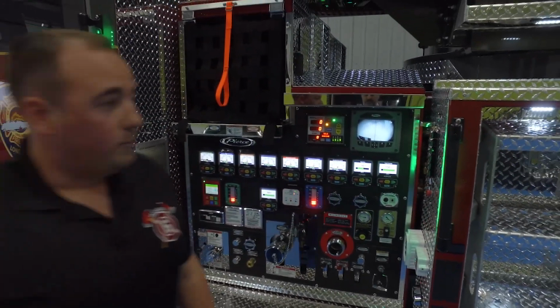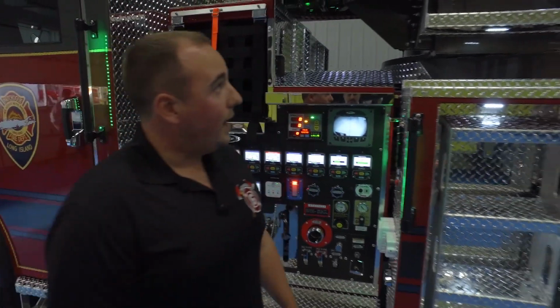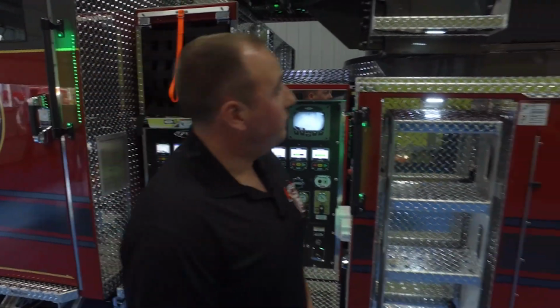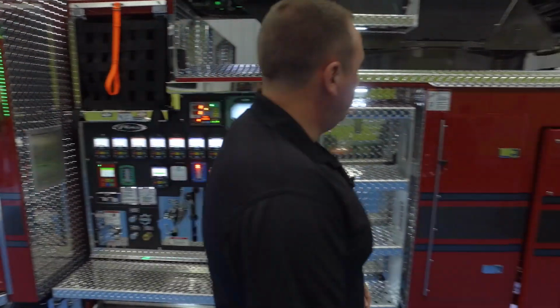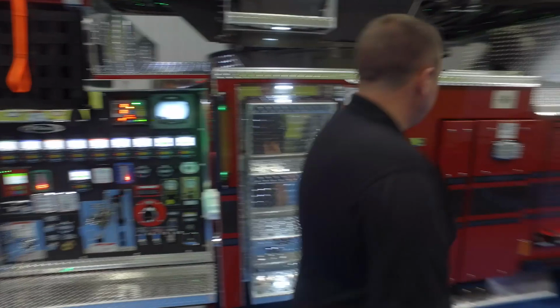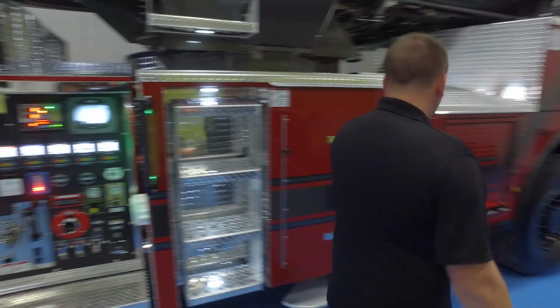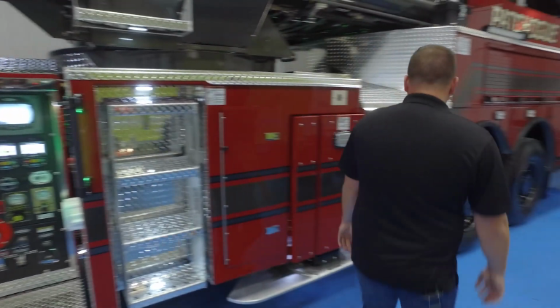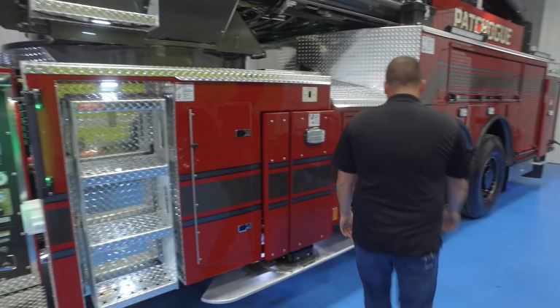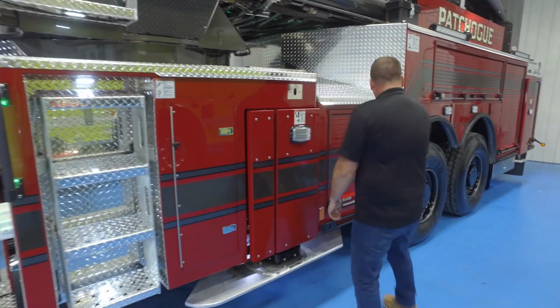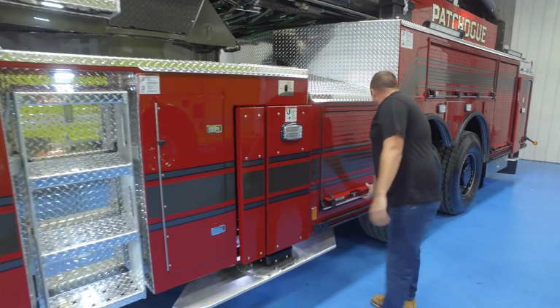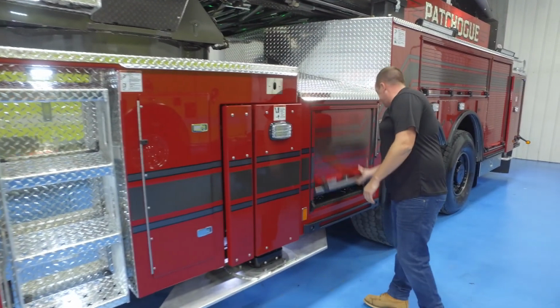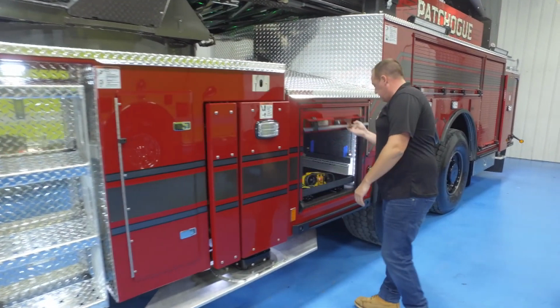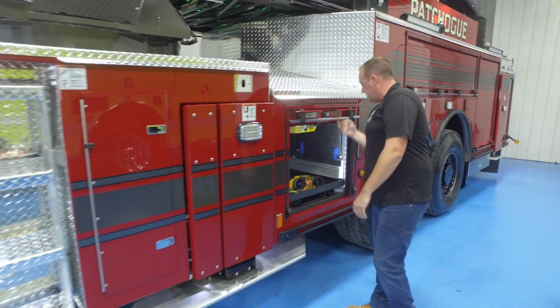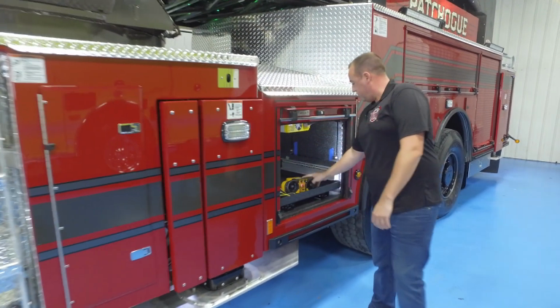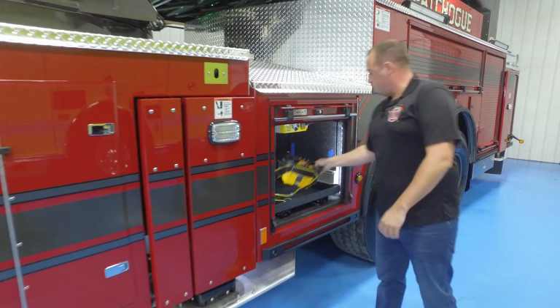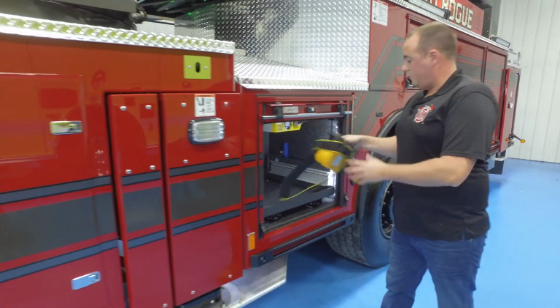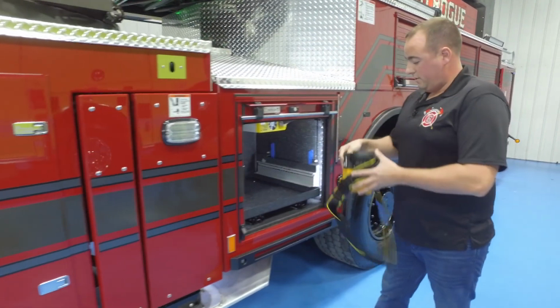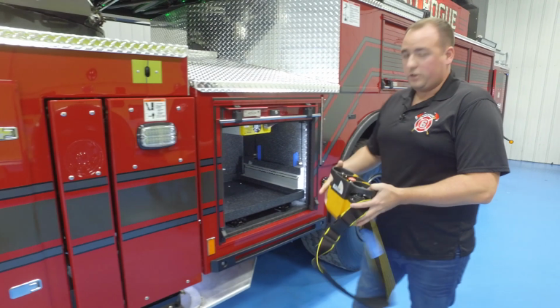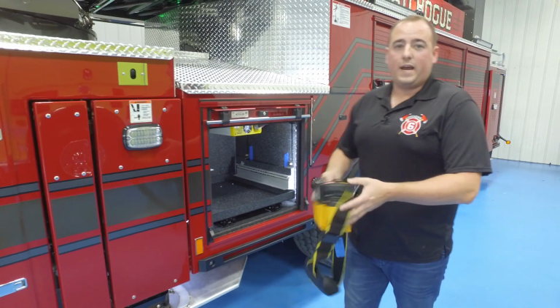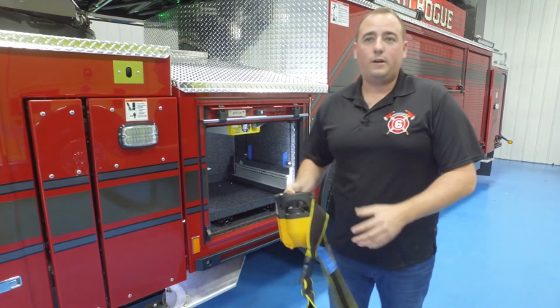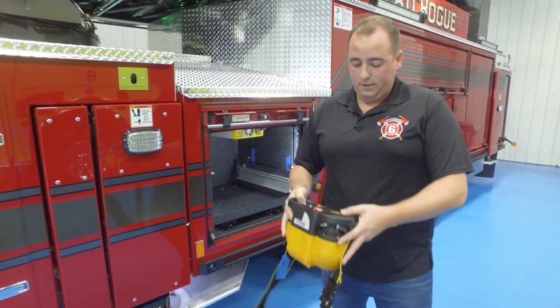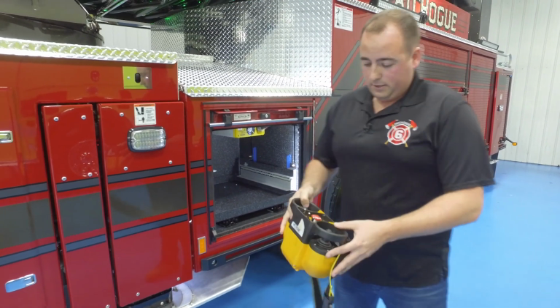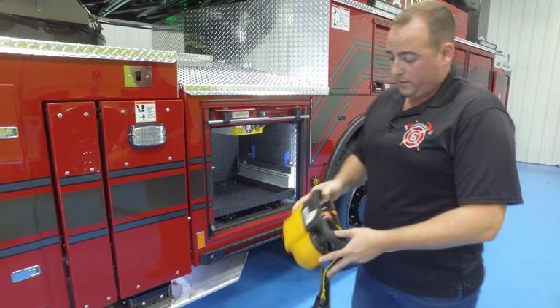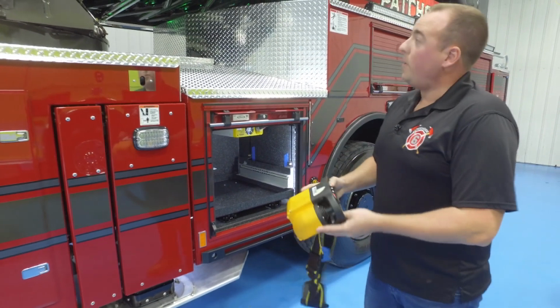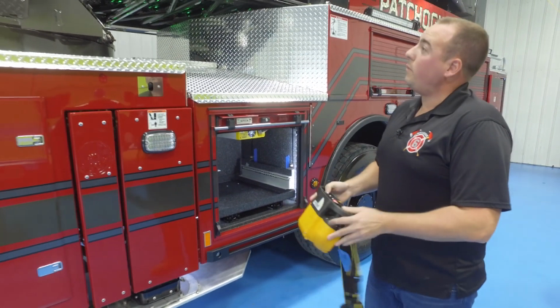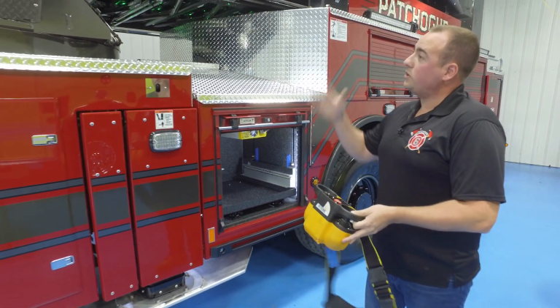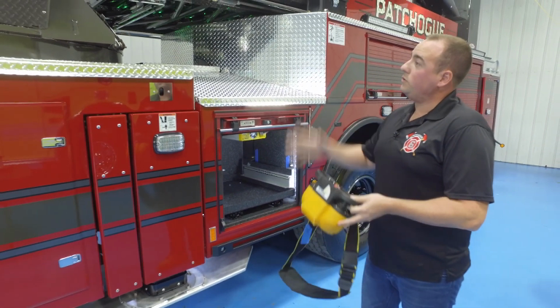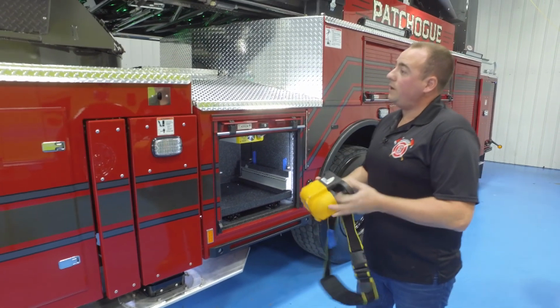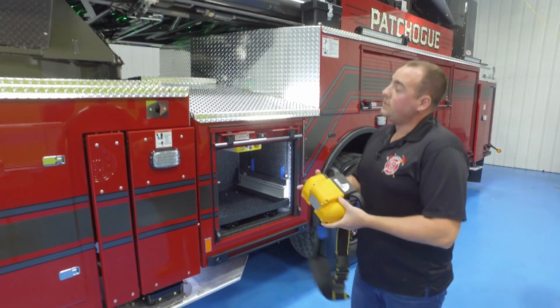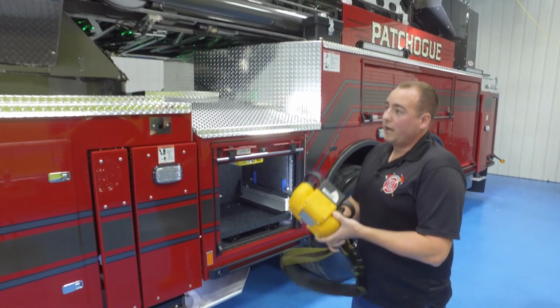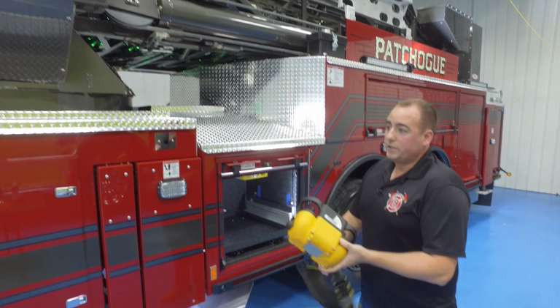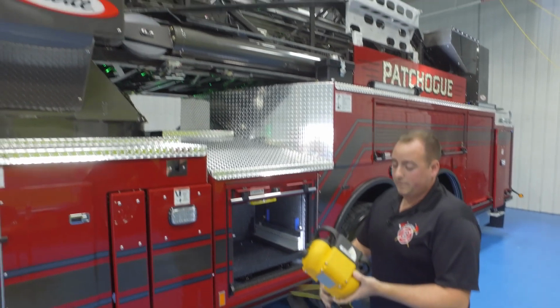Moving back a little further, this truck is equipped with a remote control tower. We have a remote here where we can control the whole tower instead of putting a guy on the turntable.